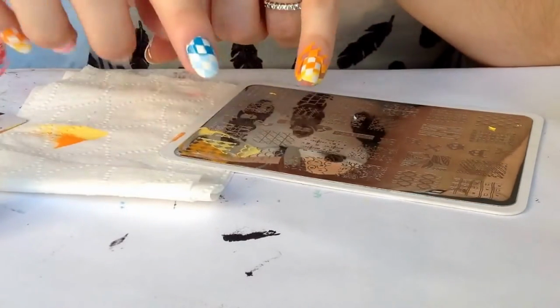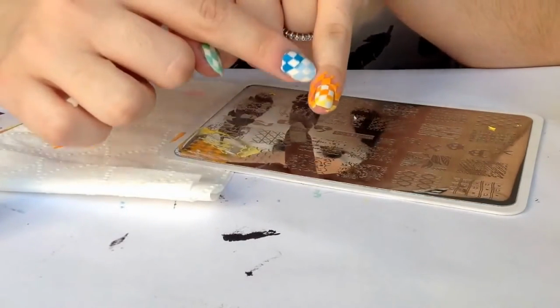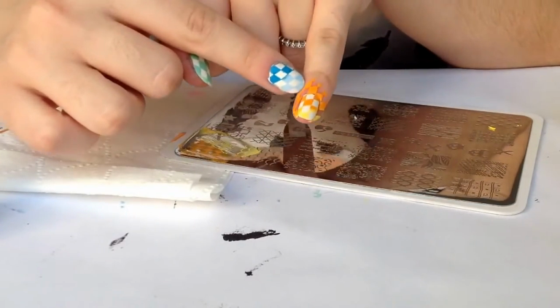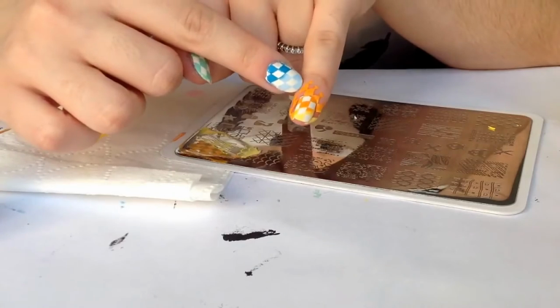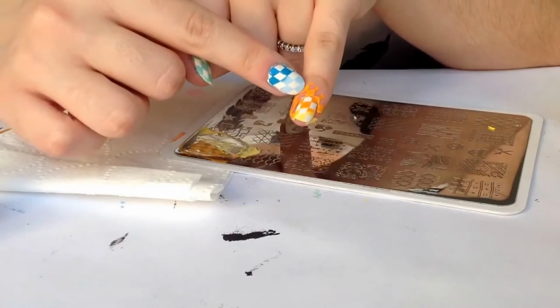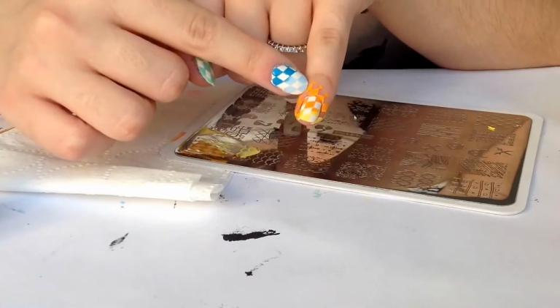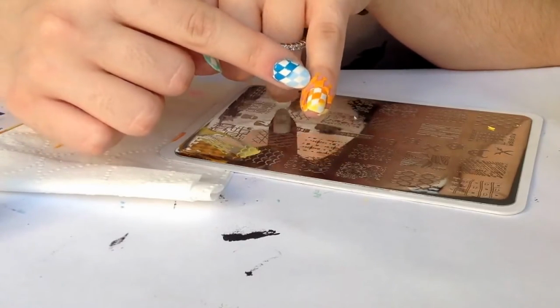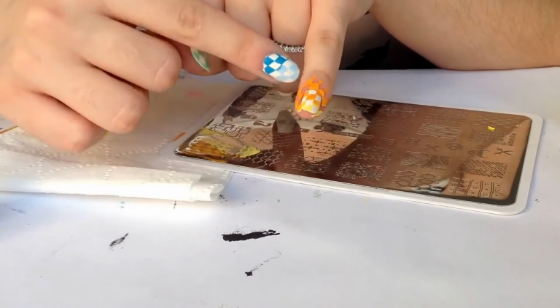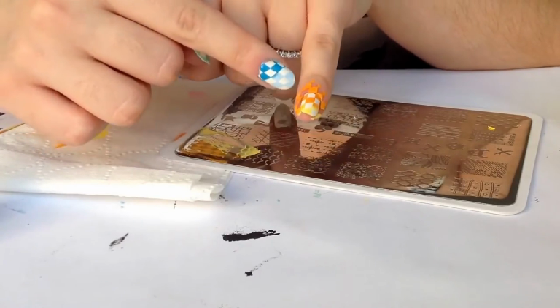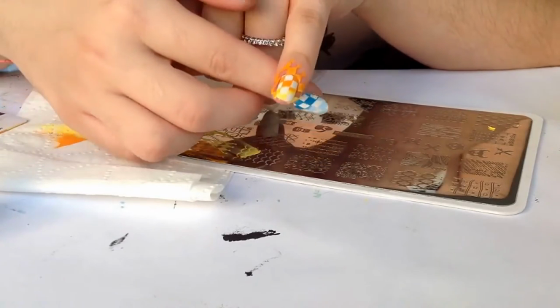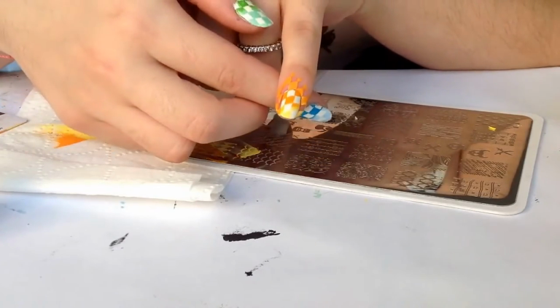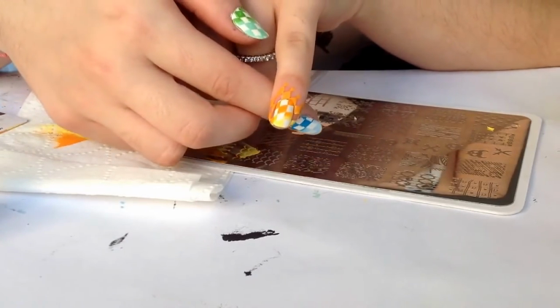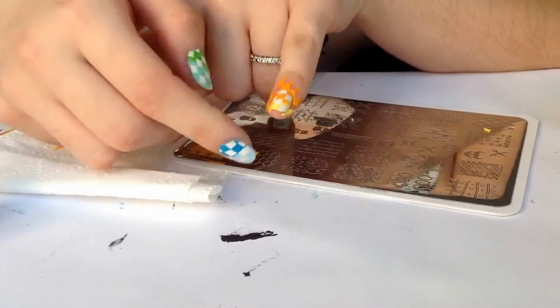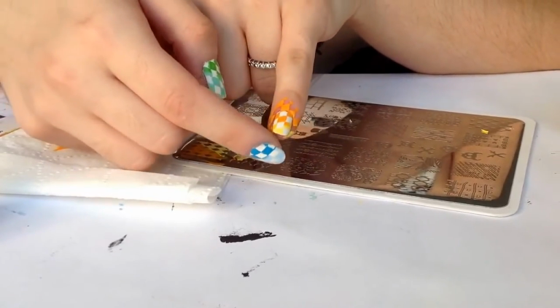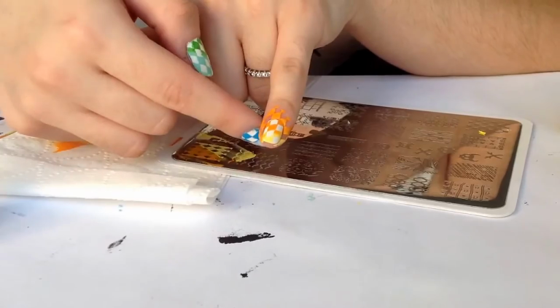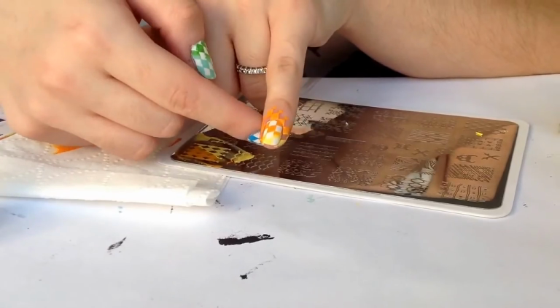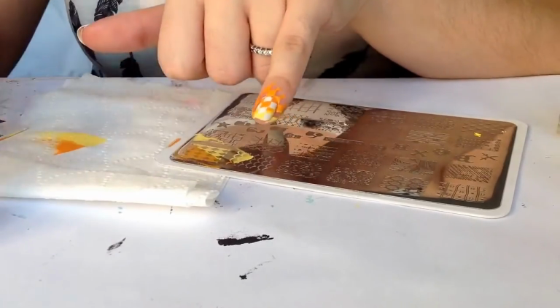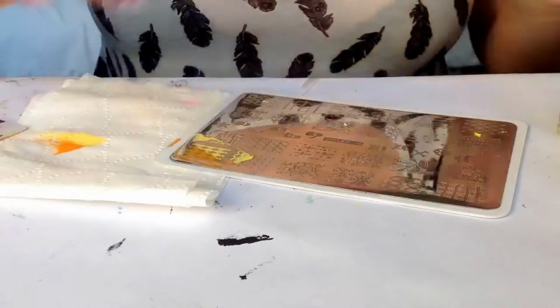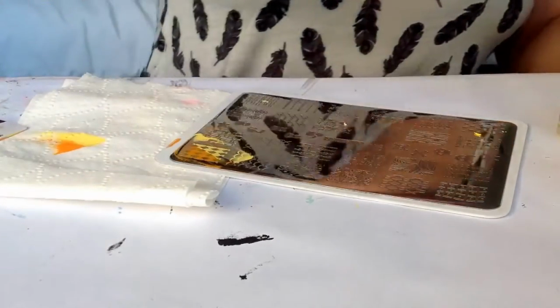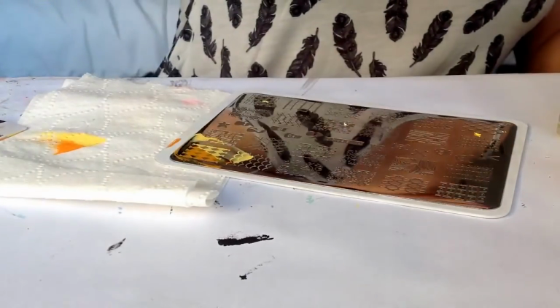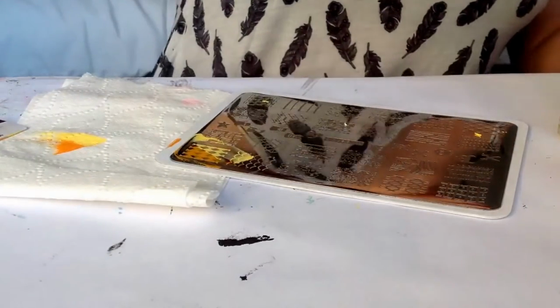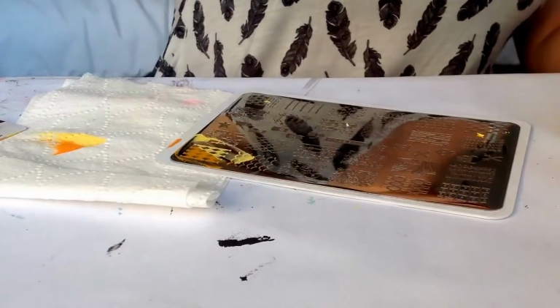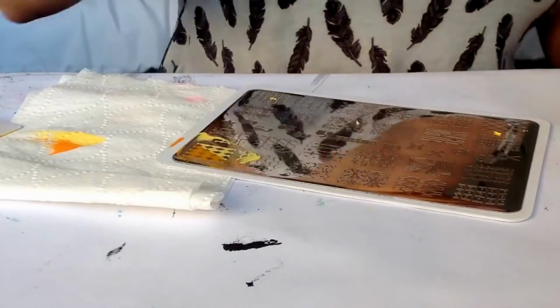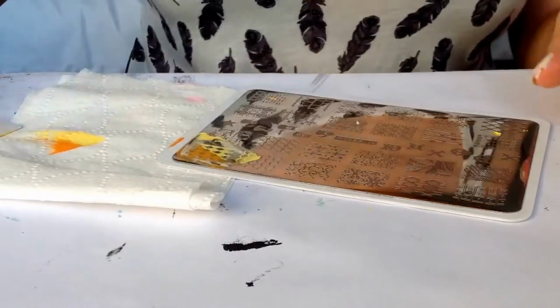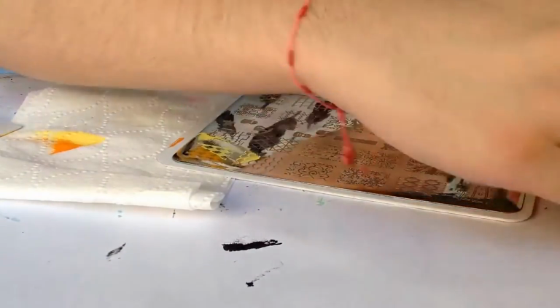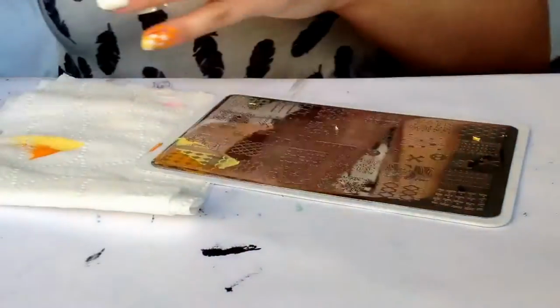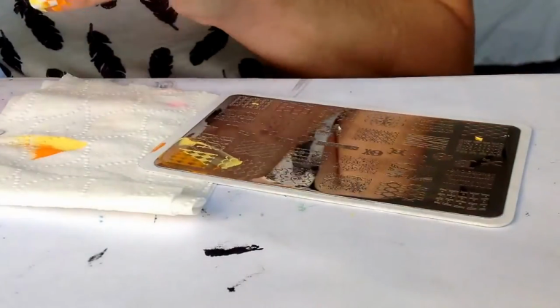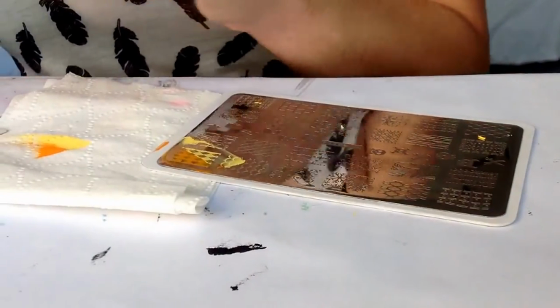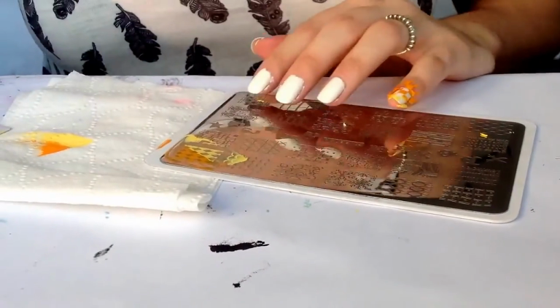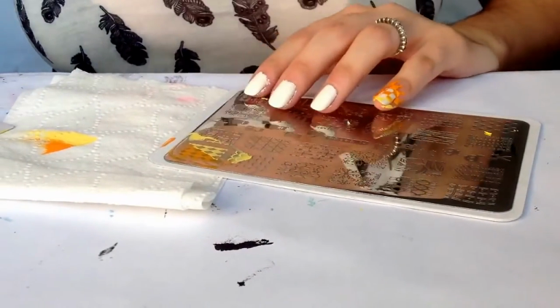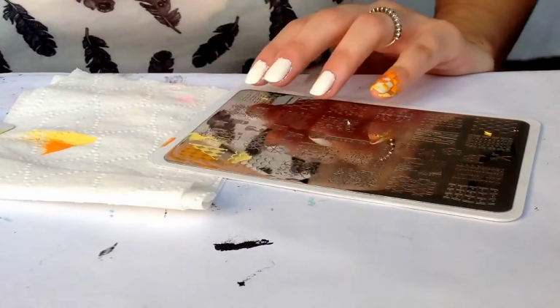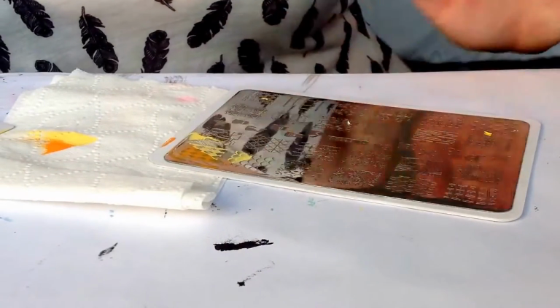So you have something like this. We have here at the bottom of the nail the darkest color, and at the tip we have the lightest color. Repeat the same thing for all our nails, just changing our nail polish.